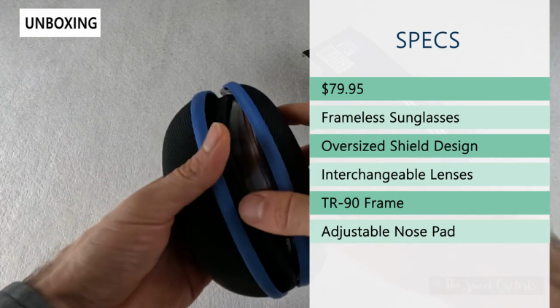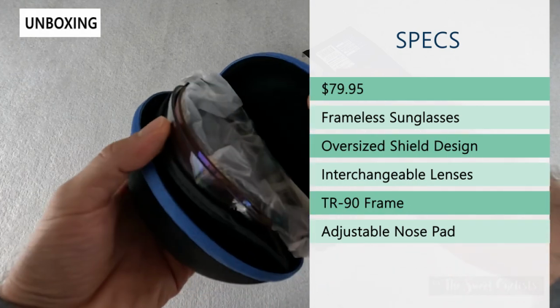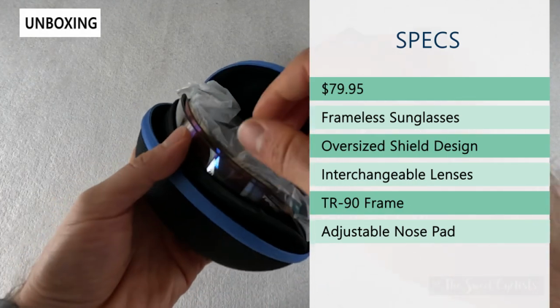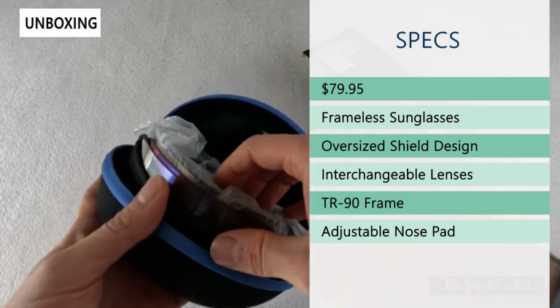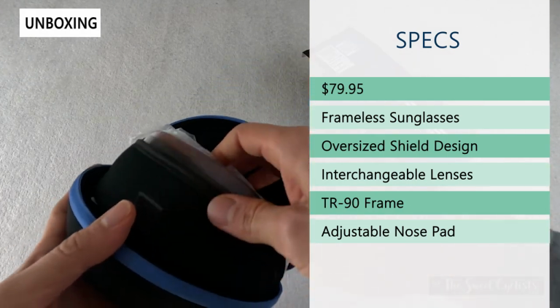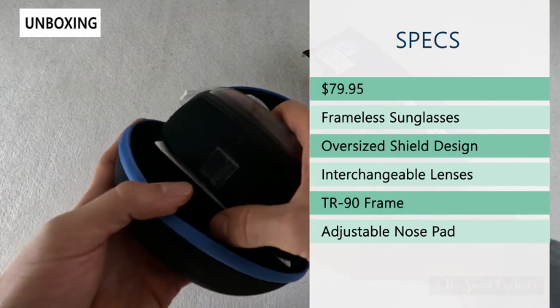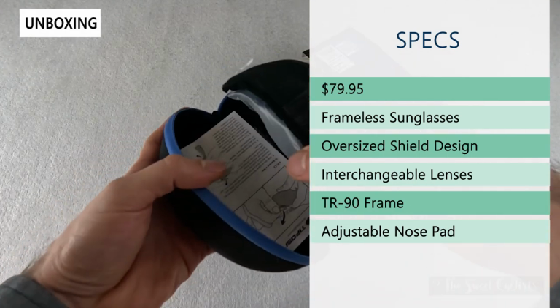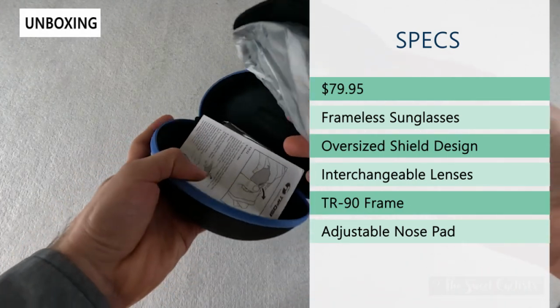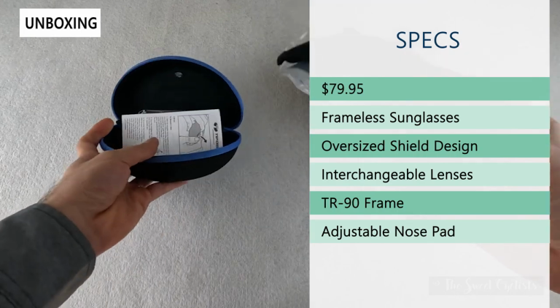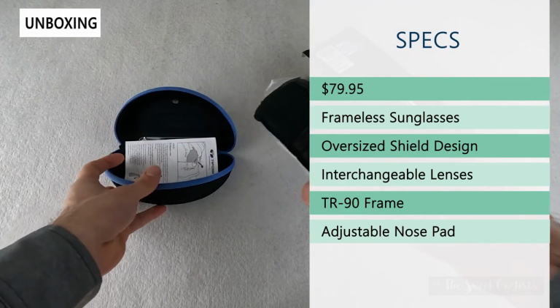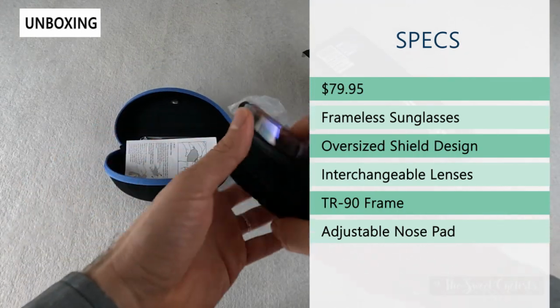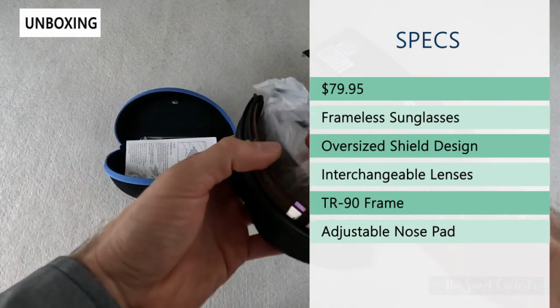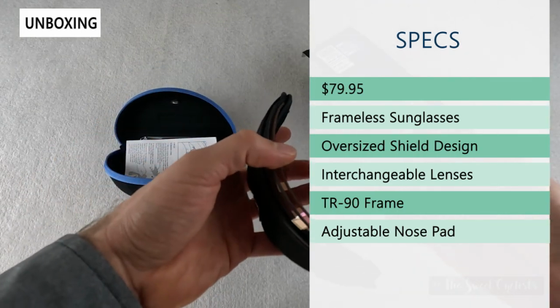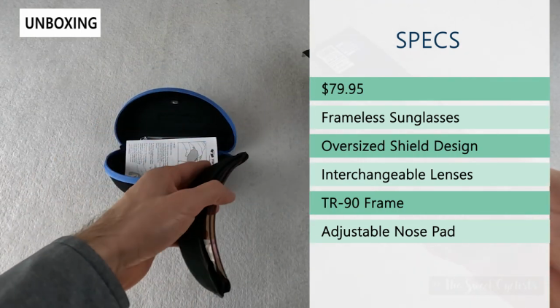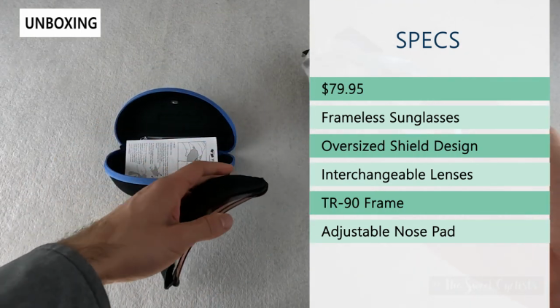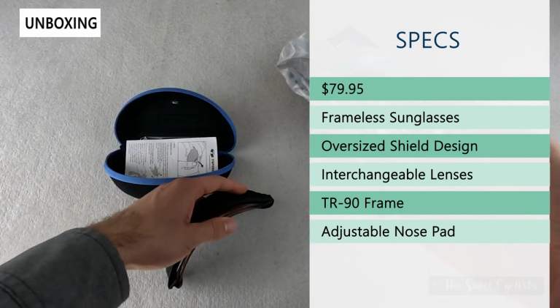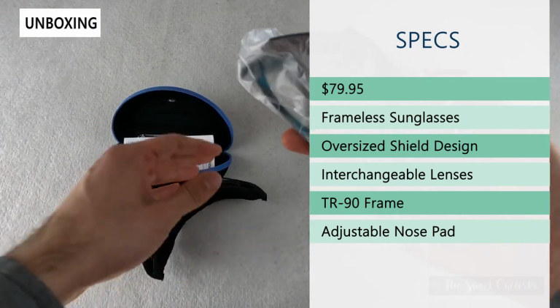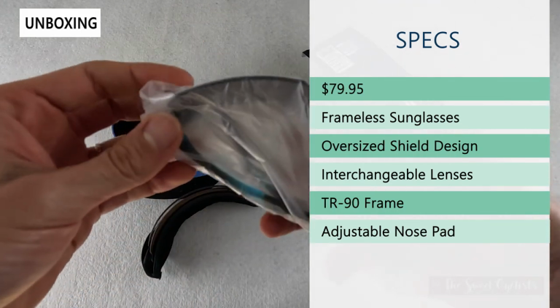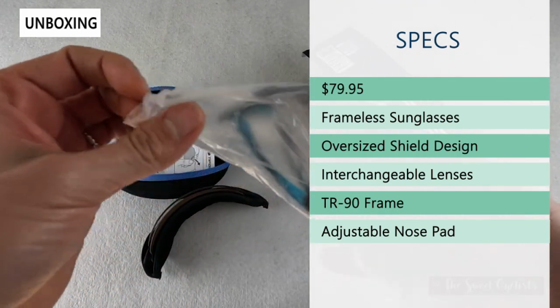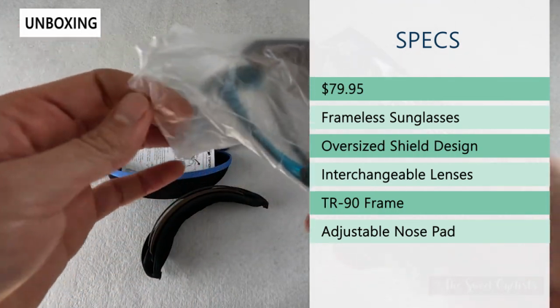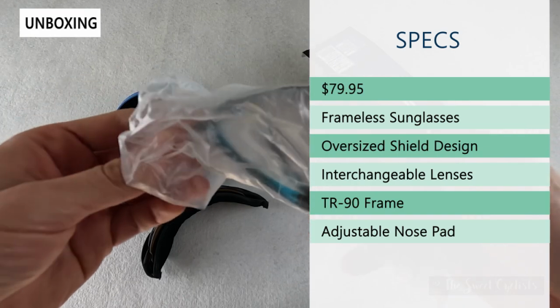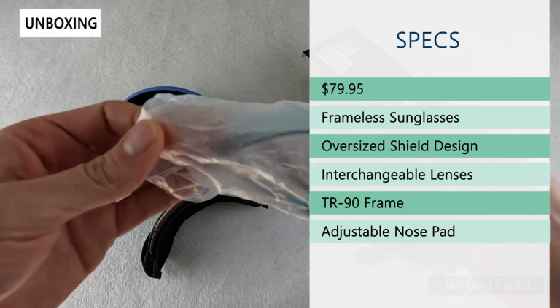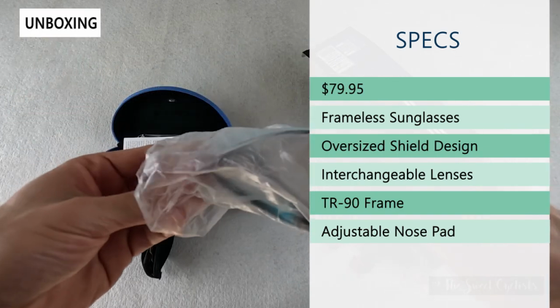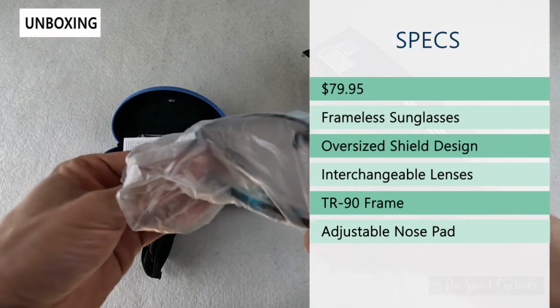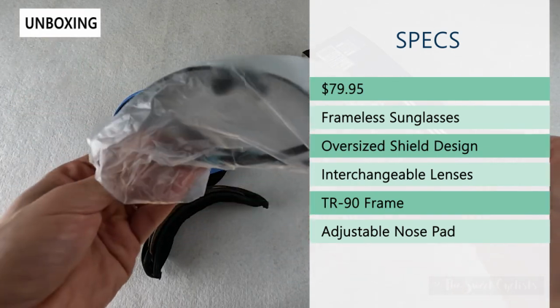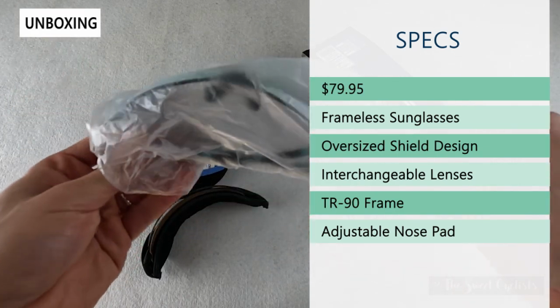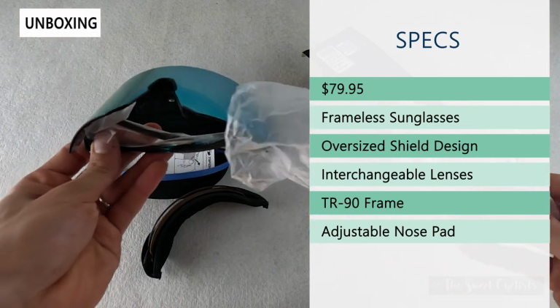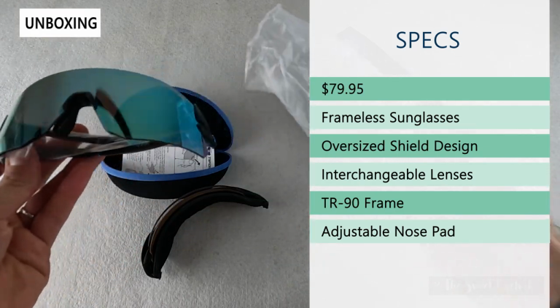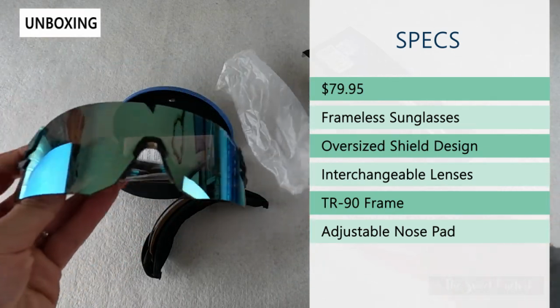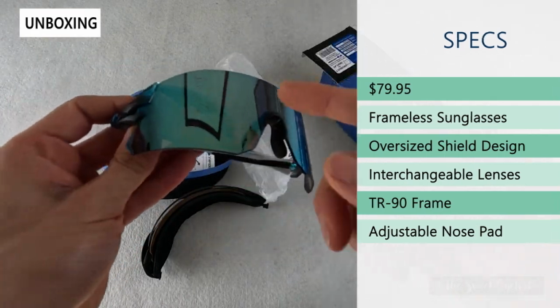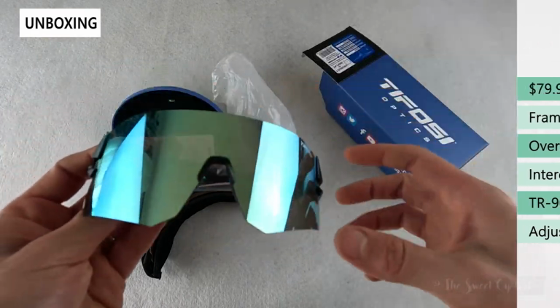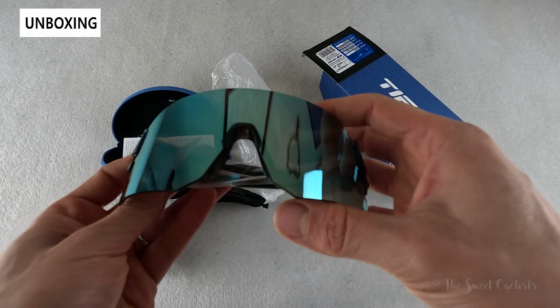You have an oversized shield design for a lot of protection and coverage, as well as interchangeable lenses, which is really cool. Even though it is frameless, you can pull the temple arms off and the nose piece, and then swap the lenses out.